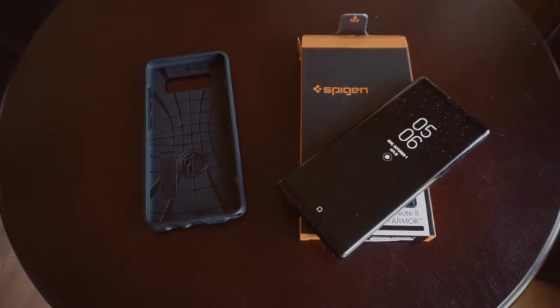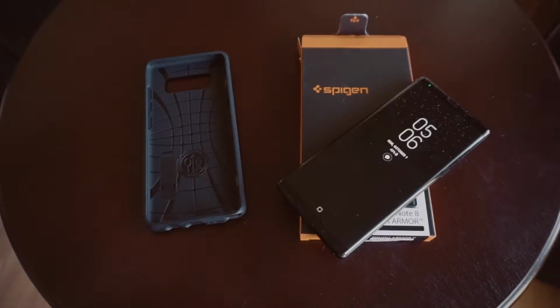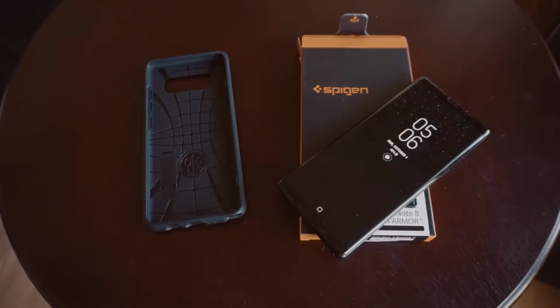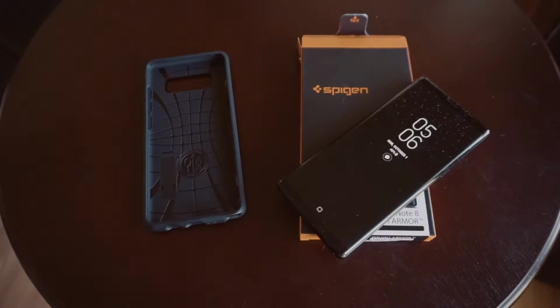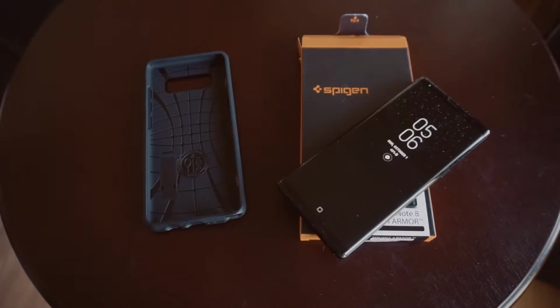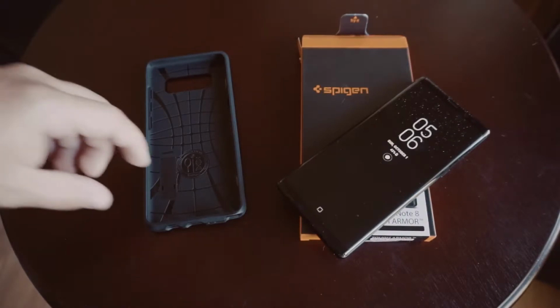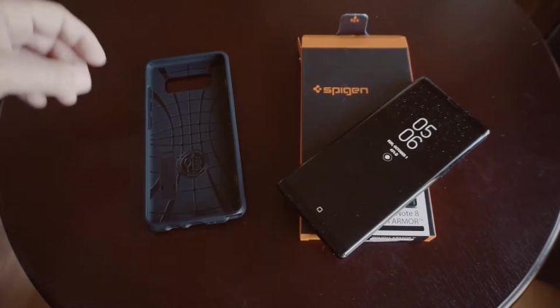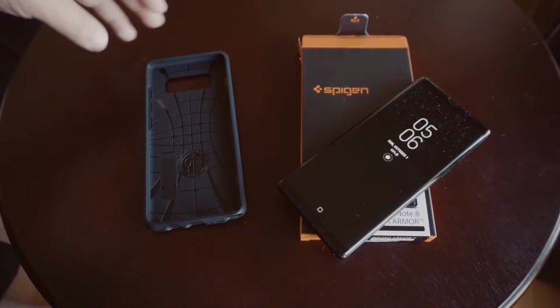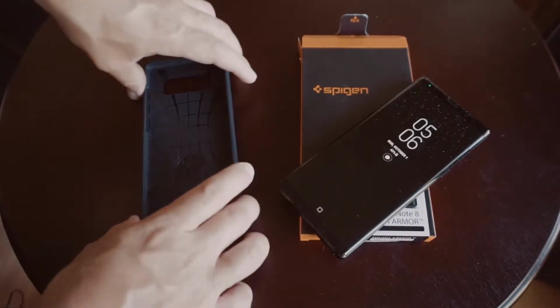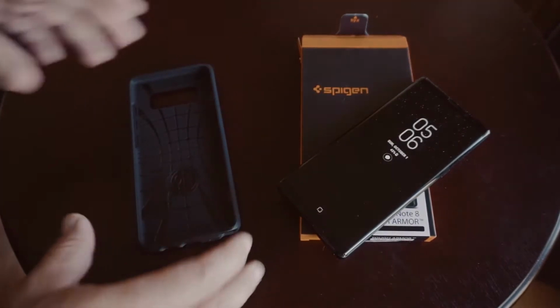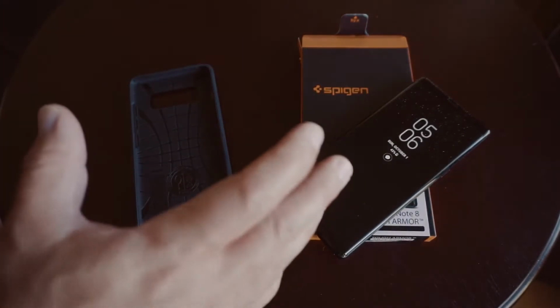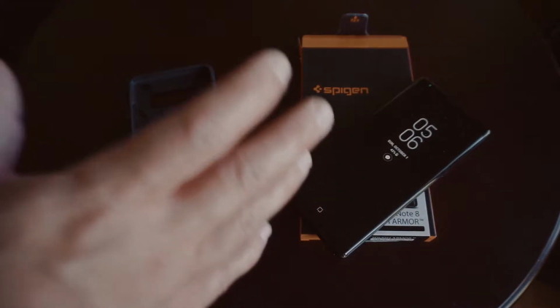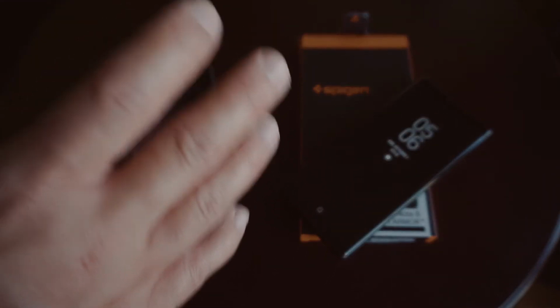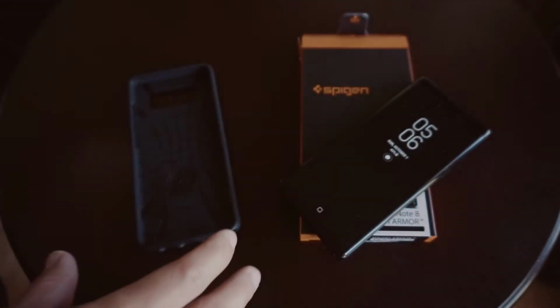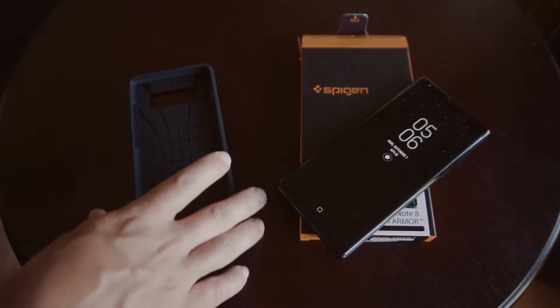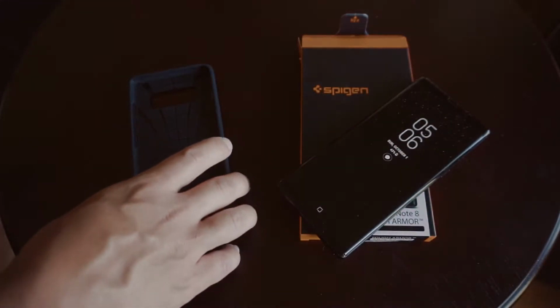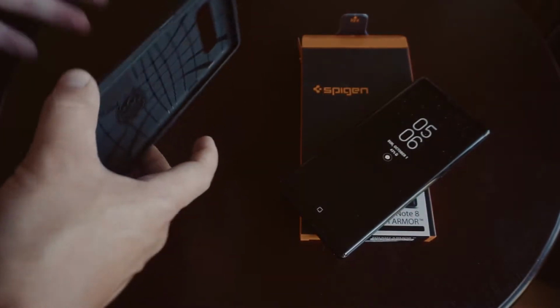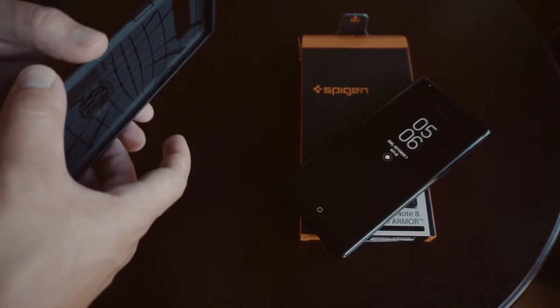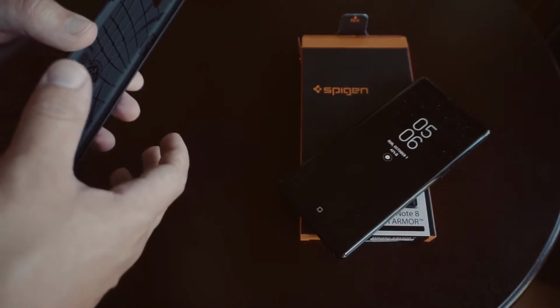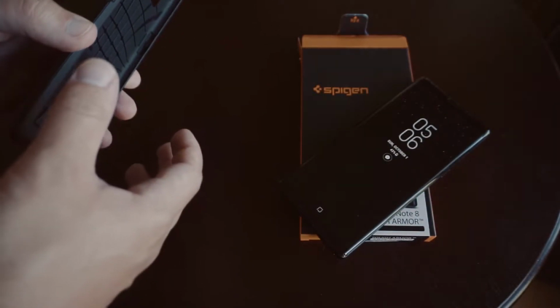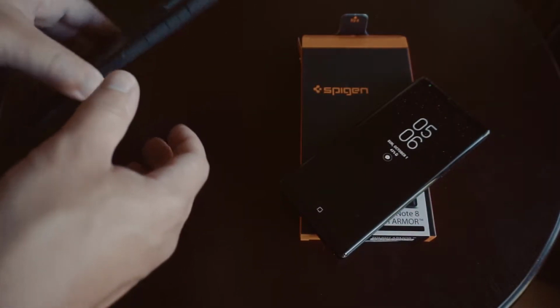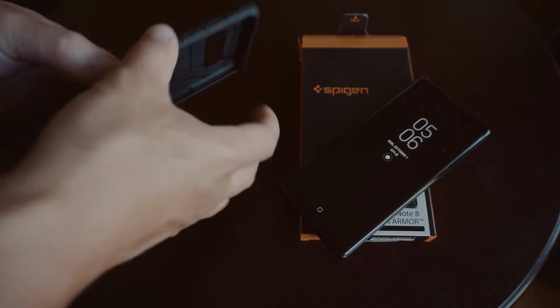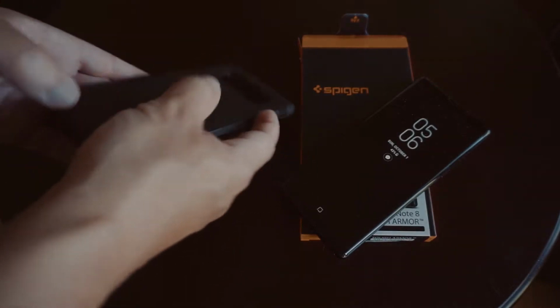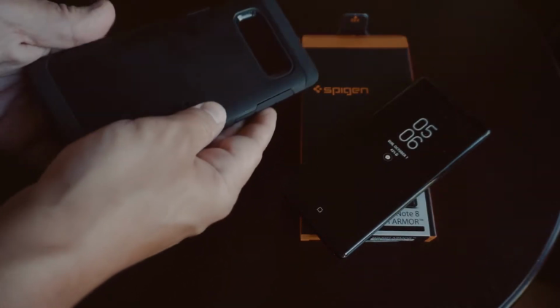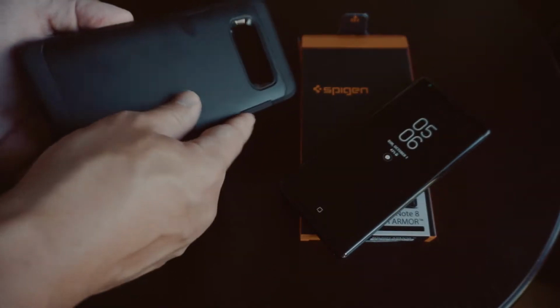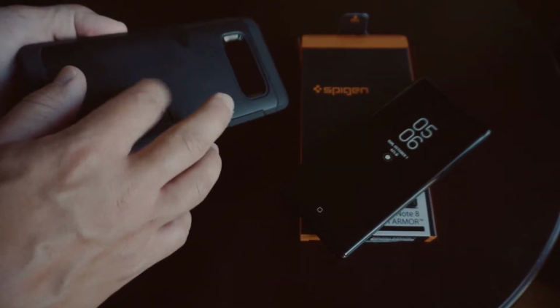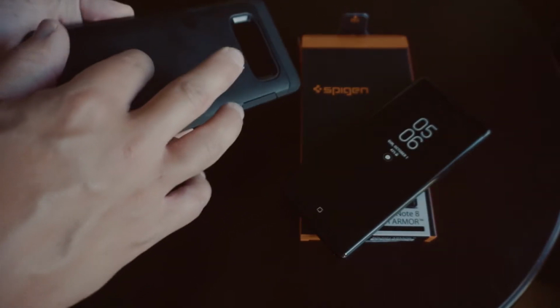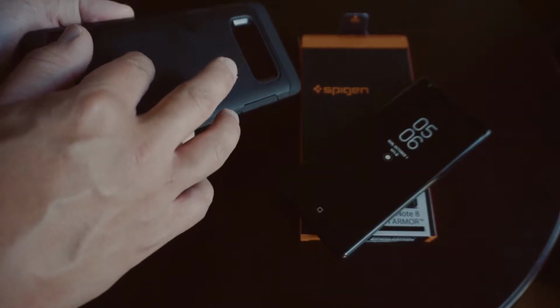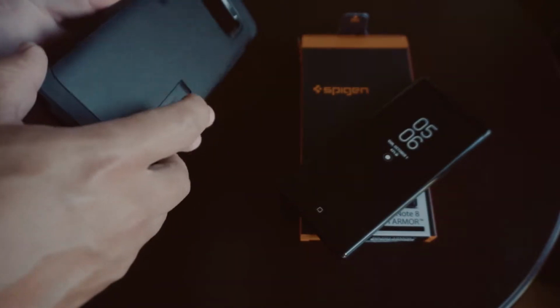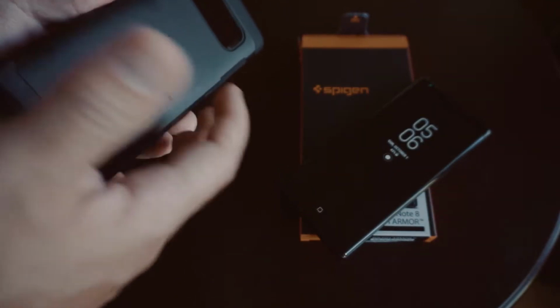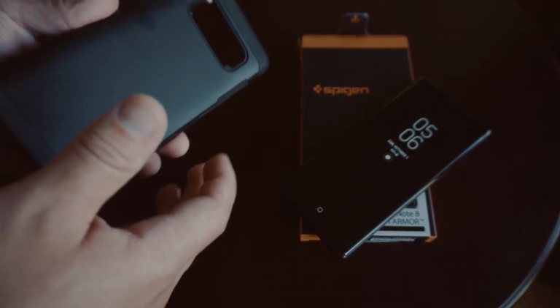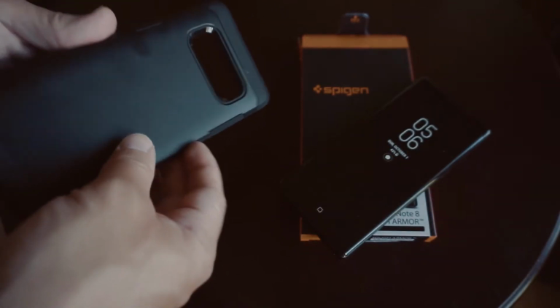Hey everyone, welcome to a Drive-By review of a SpyGen Tough Armor case made specifically for the Galaxy Note 8. This one comes with what they call heavy-duty protection with a TPU body and a polycarbonate backing, and something they call air cushion technology.